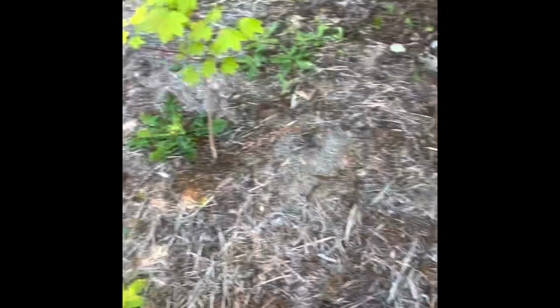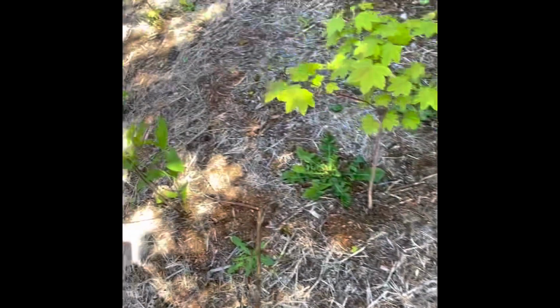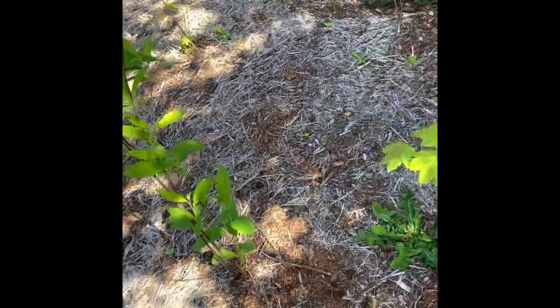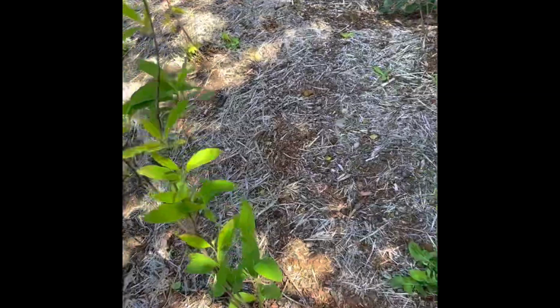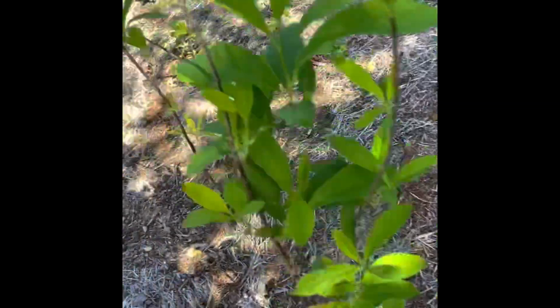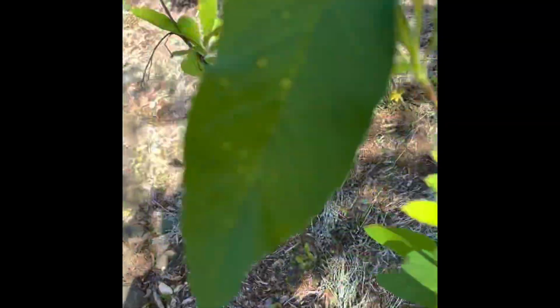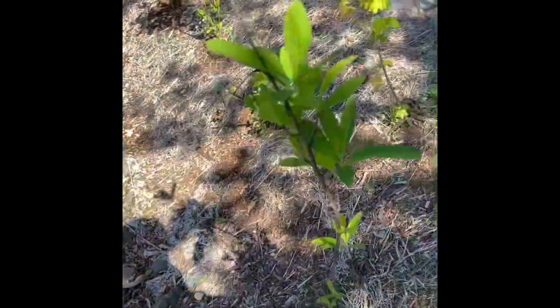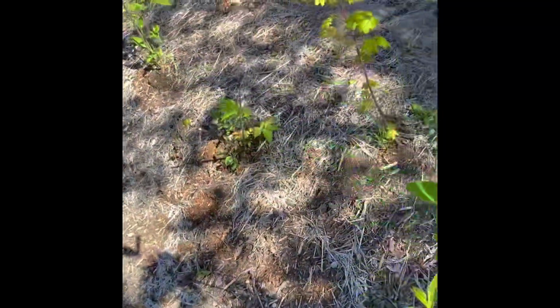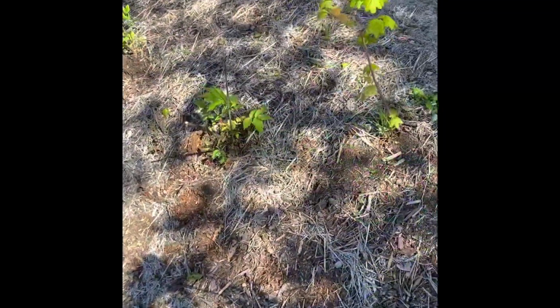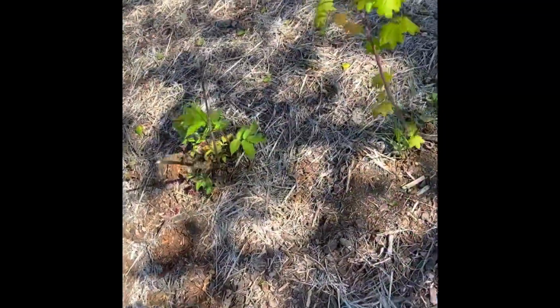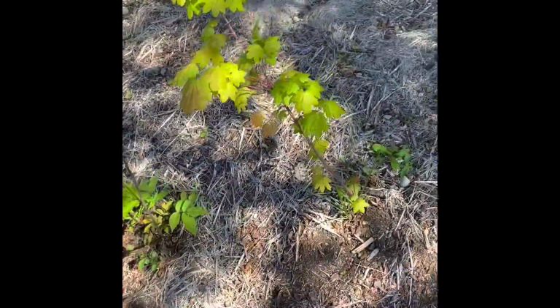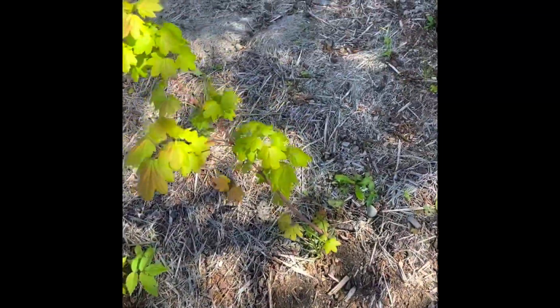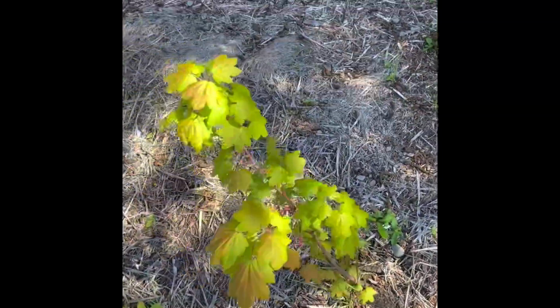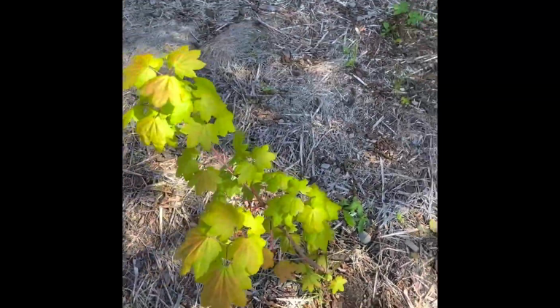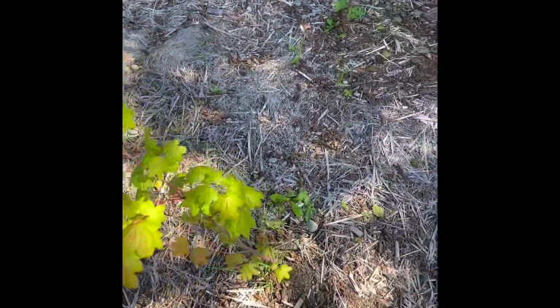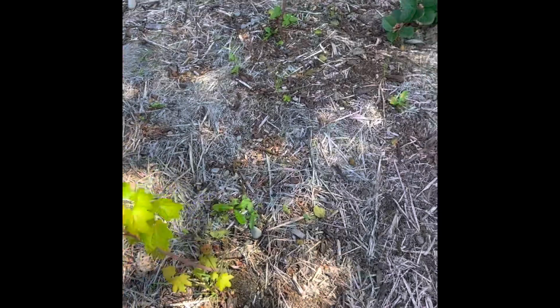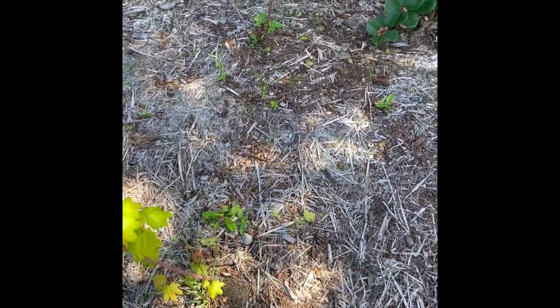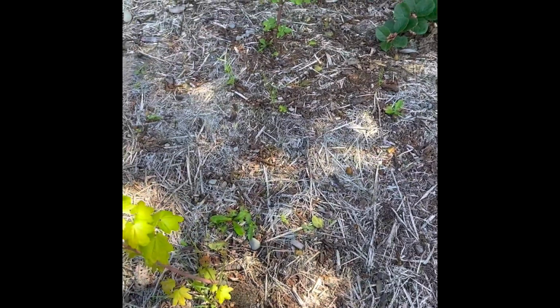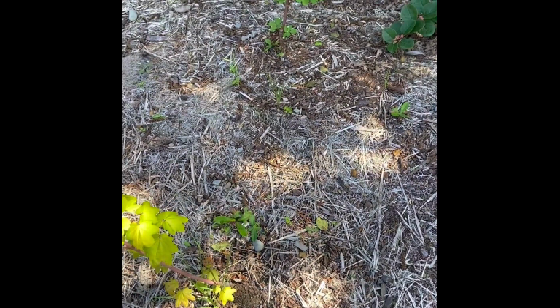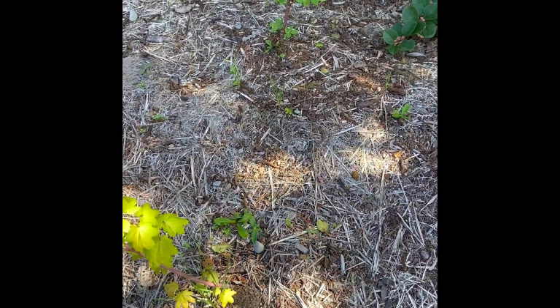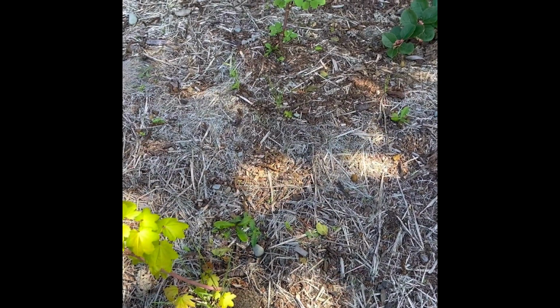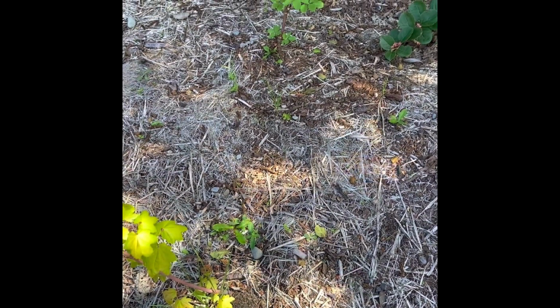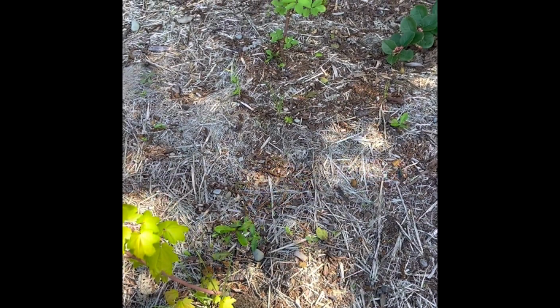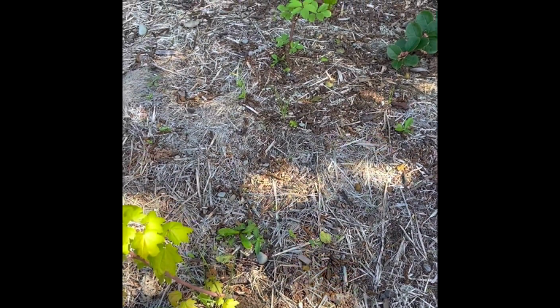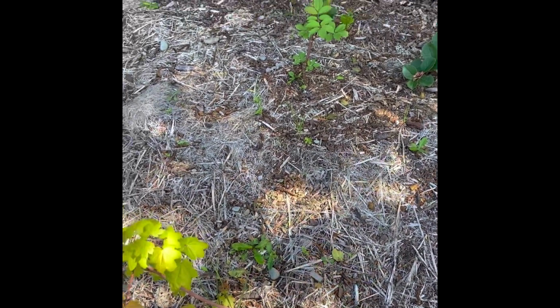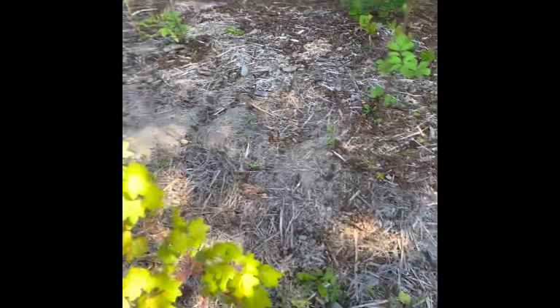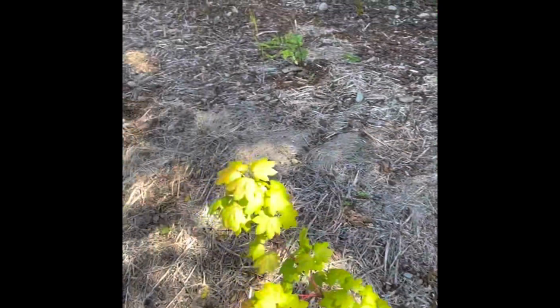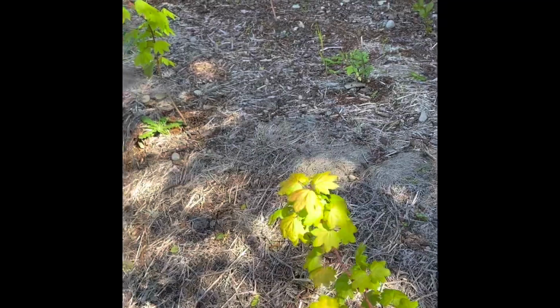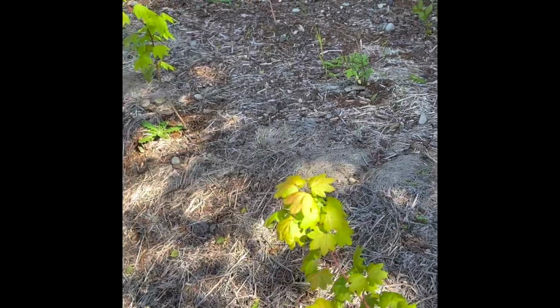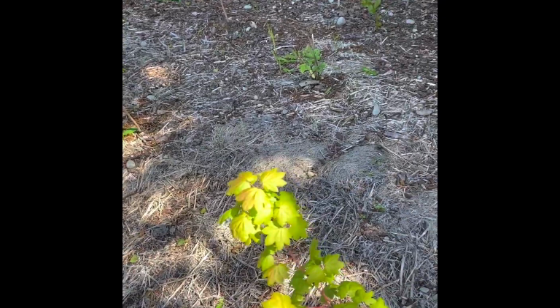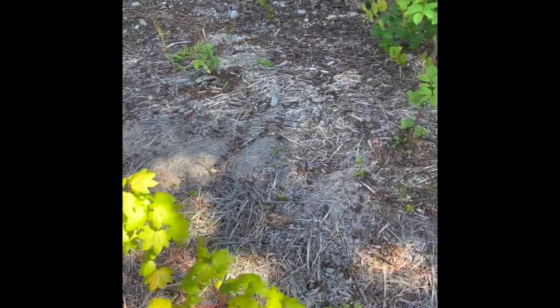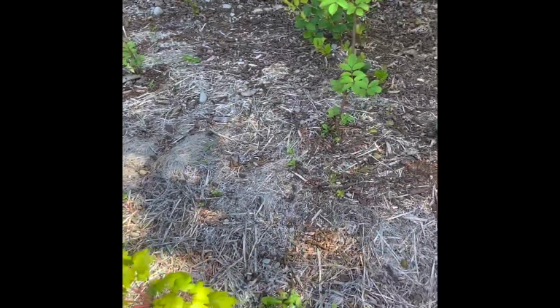Hey guys, I just wanted to add — we're out here looking at another wood chip patch to see if we can find any more Gymnopolis. That video was pretty quick because we were in a hurry and it was a pretty public area, so I just wanted to go over some of the identification features again quickly.